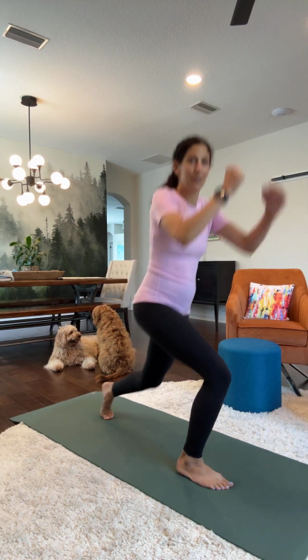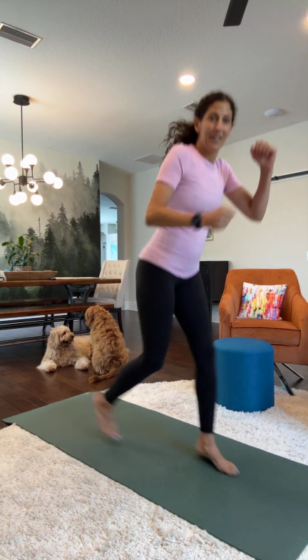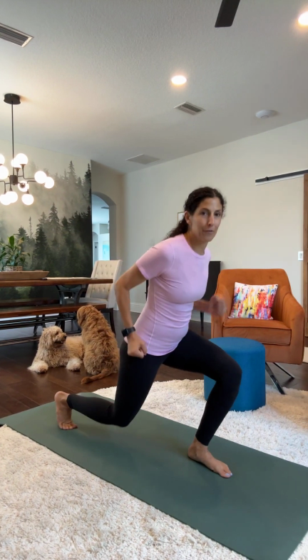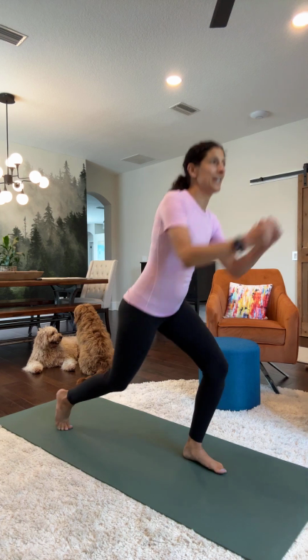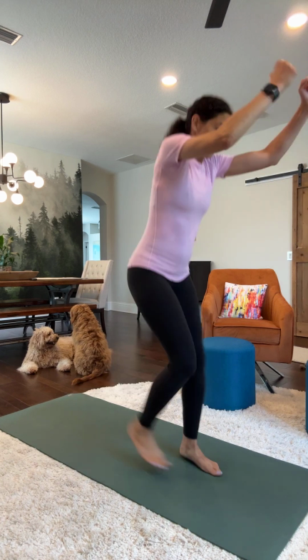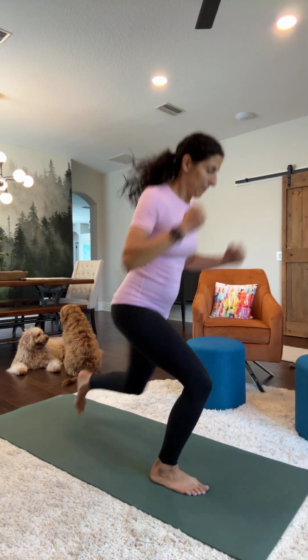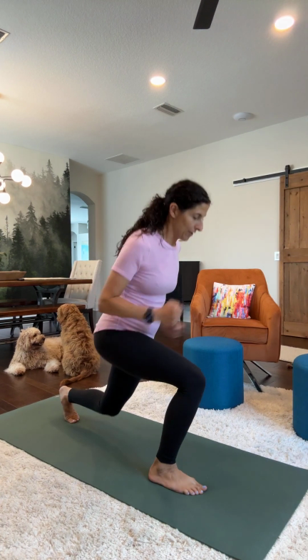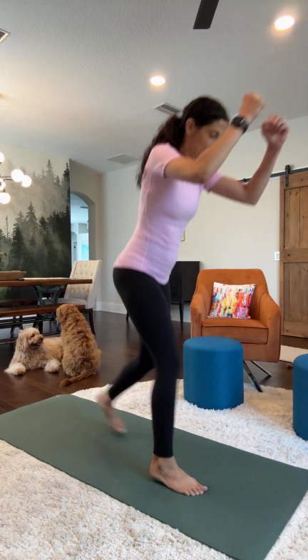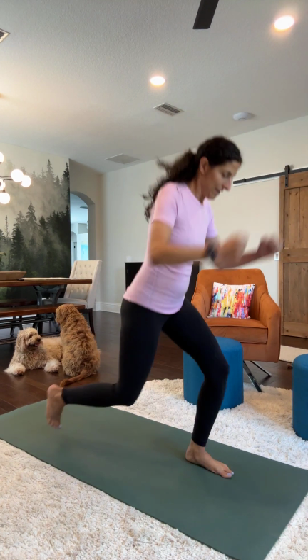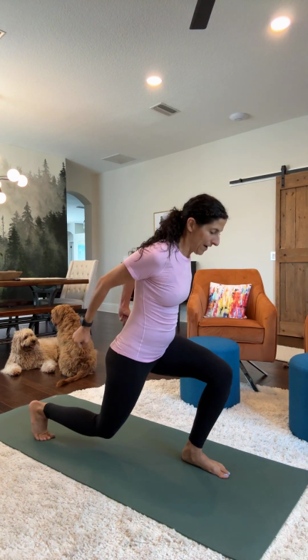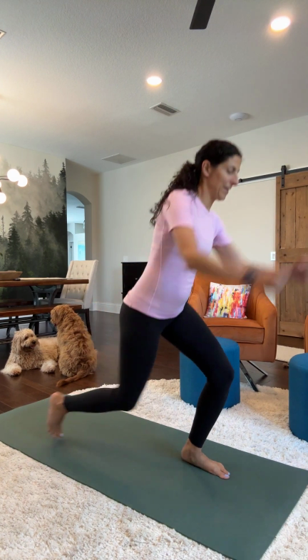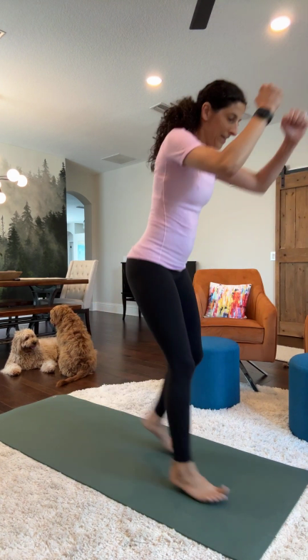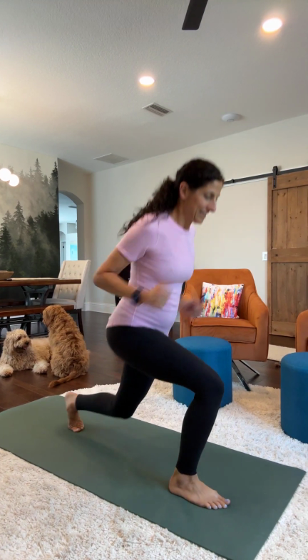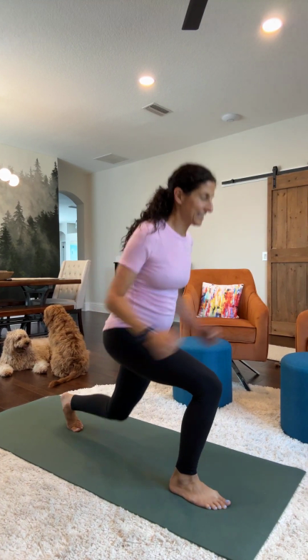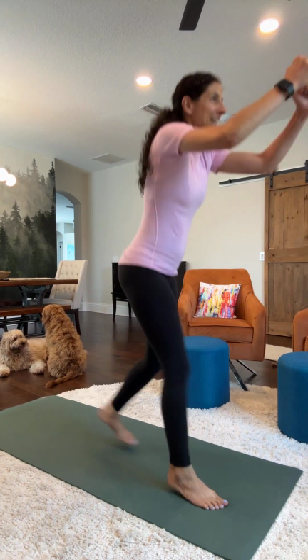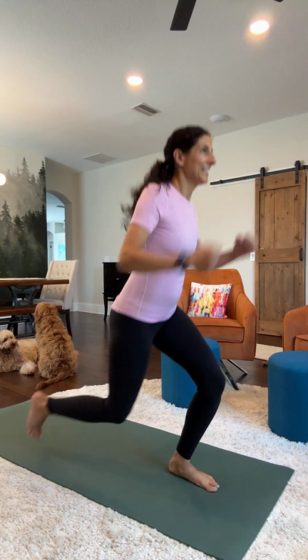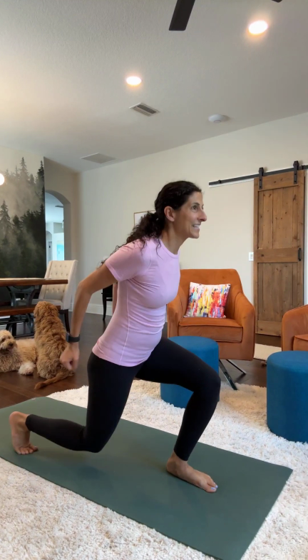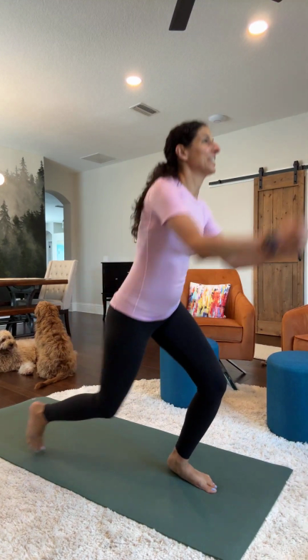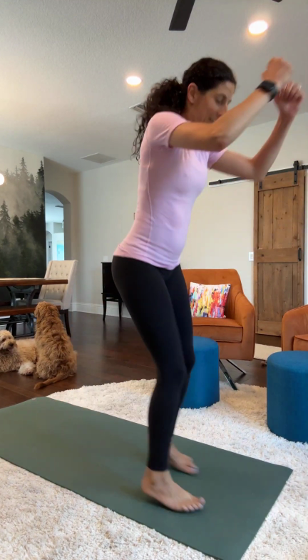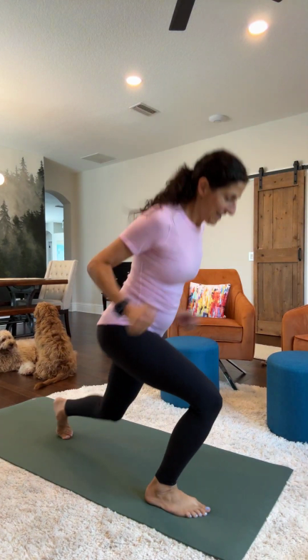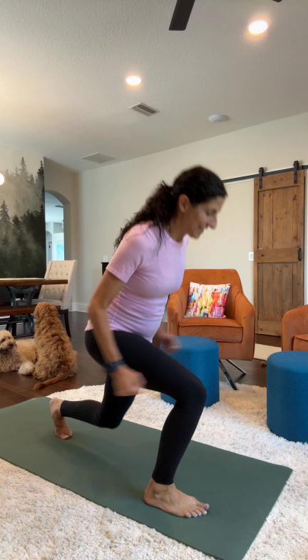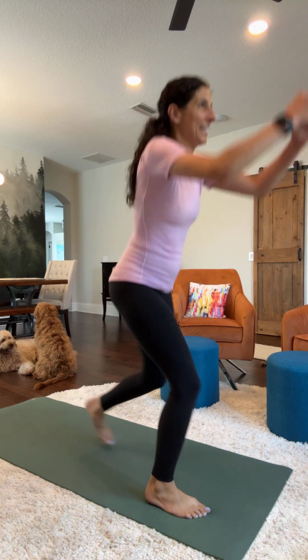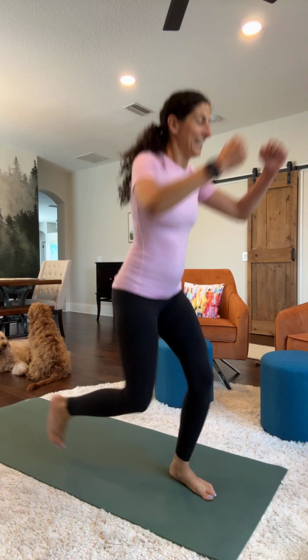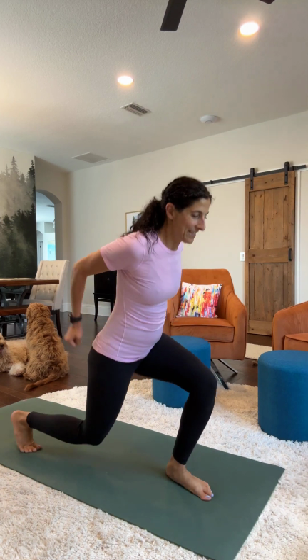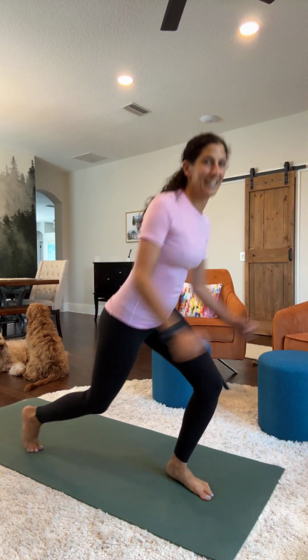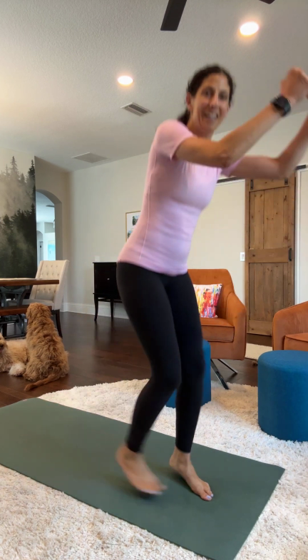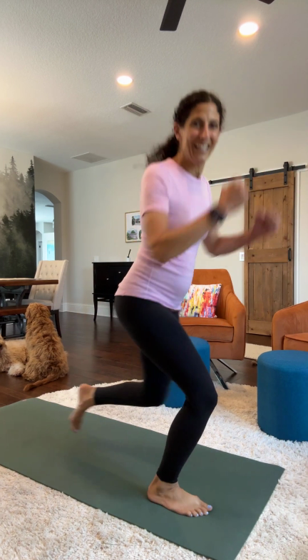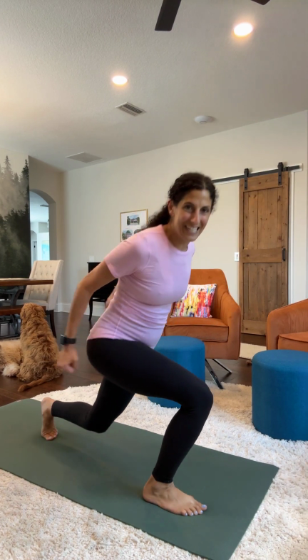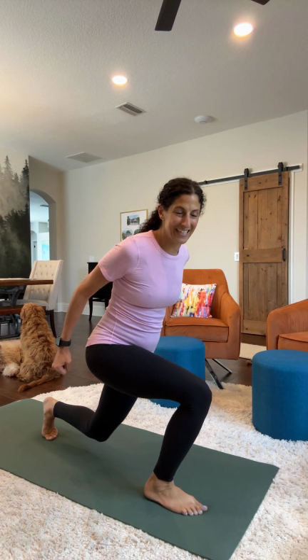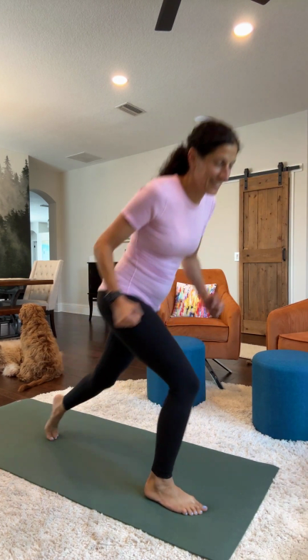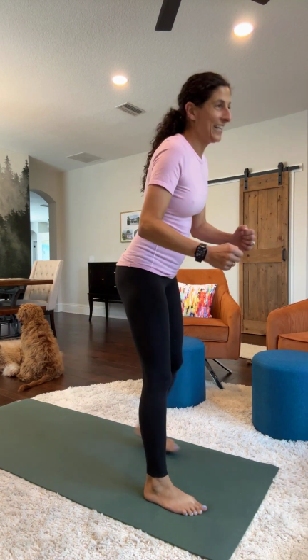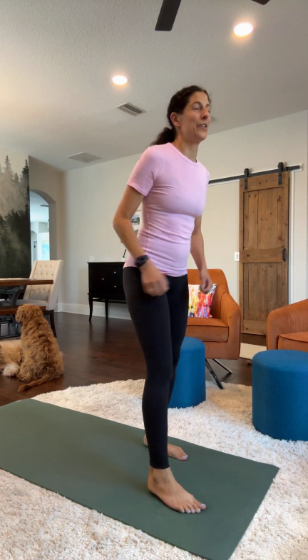No hands touching the floor. You're just going to jump down. Two, three, four, five, six, seven, eight, nine, ten.